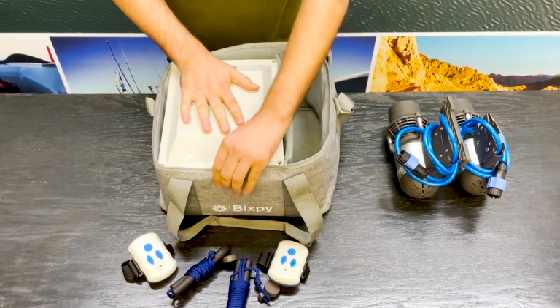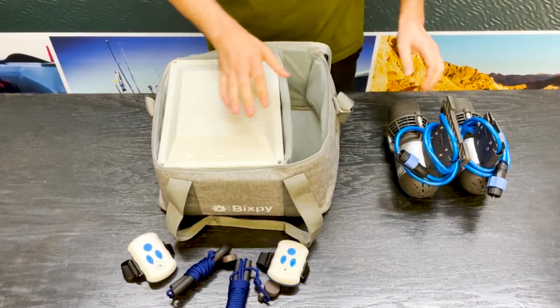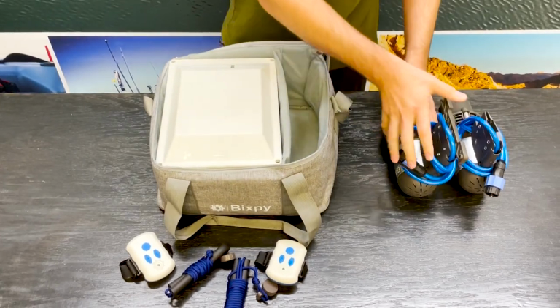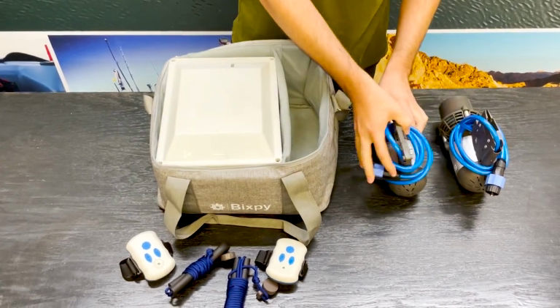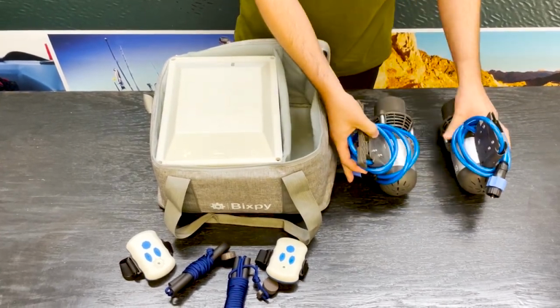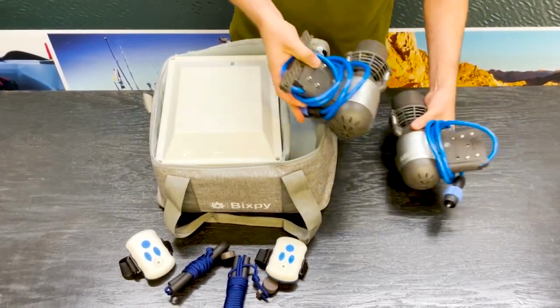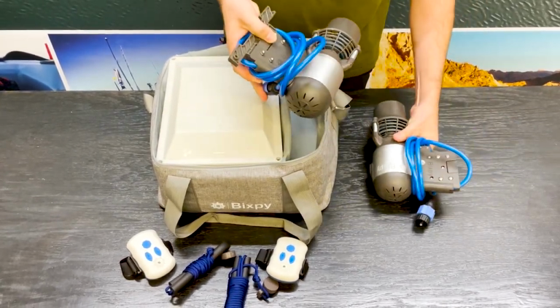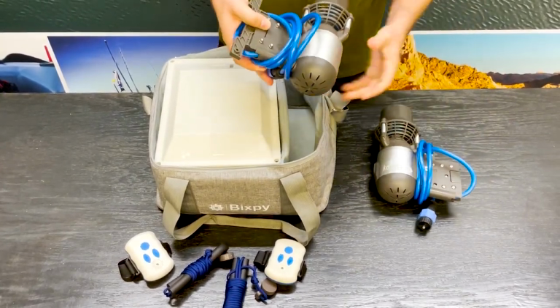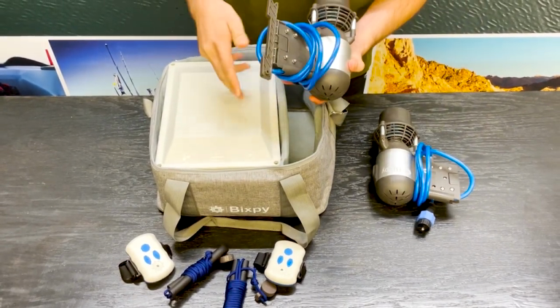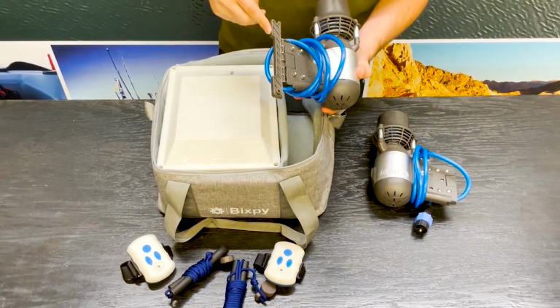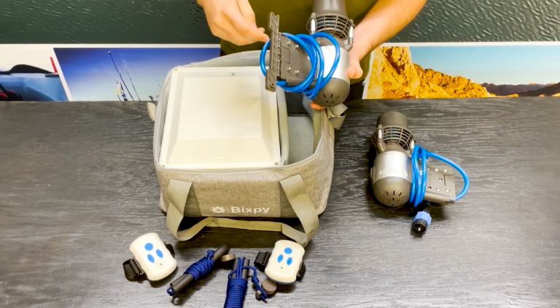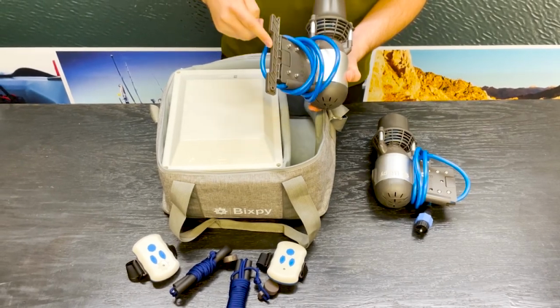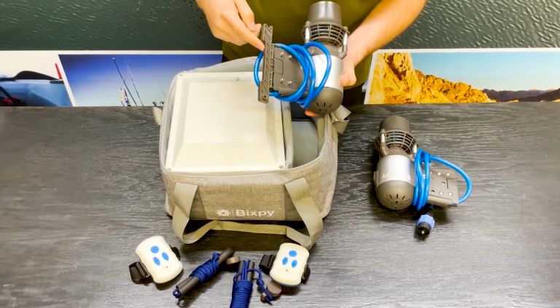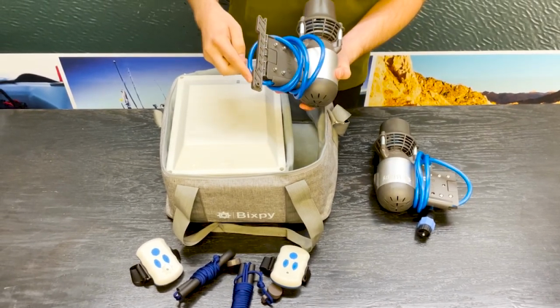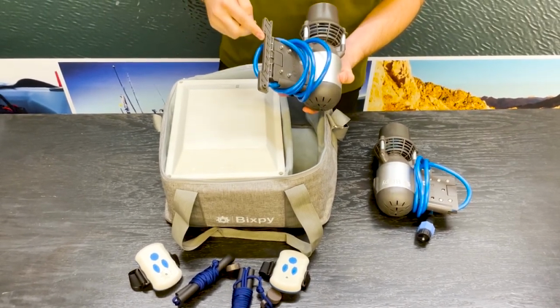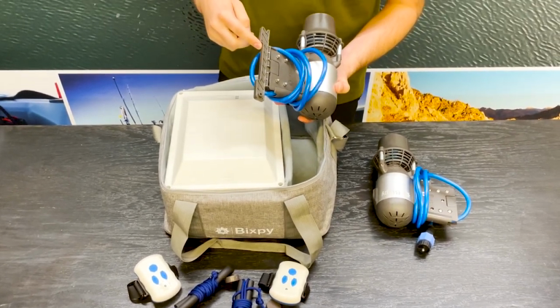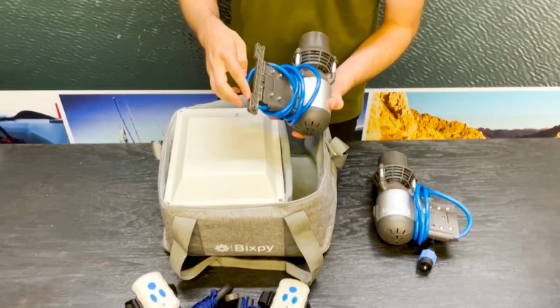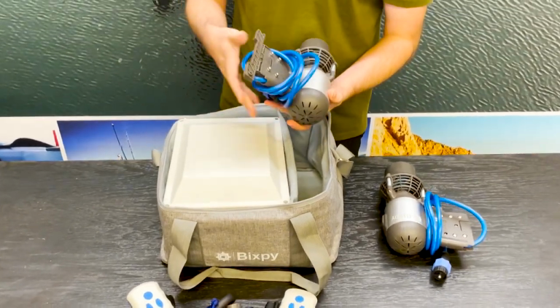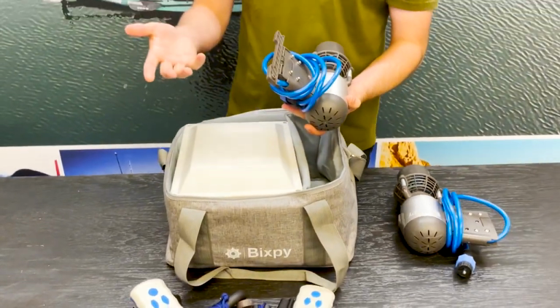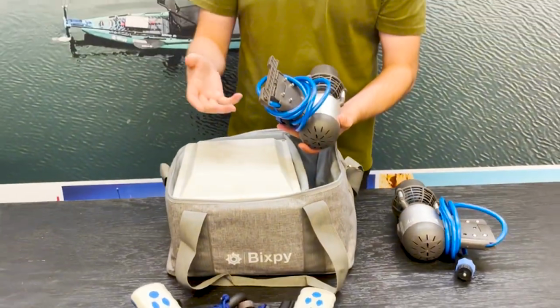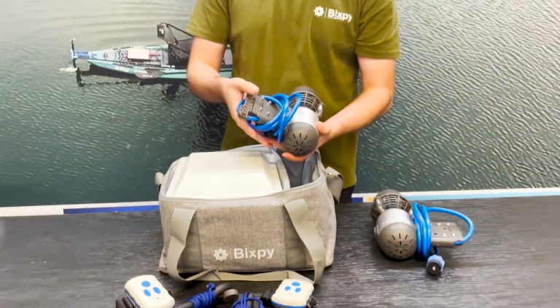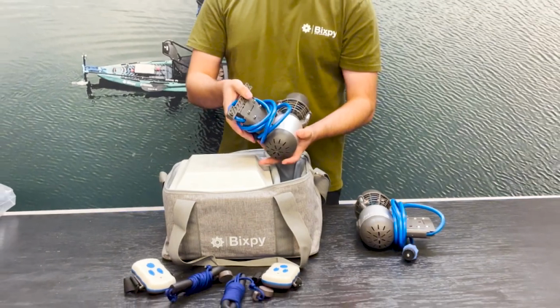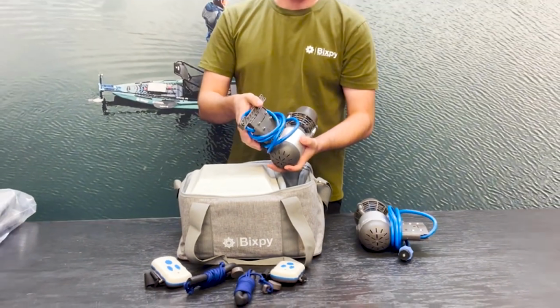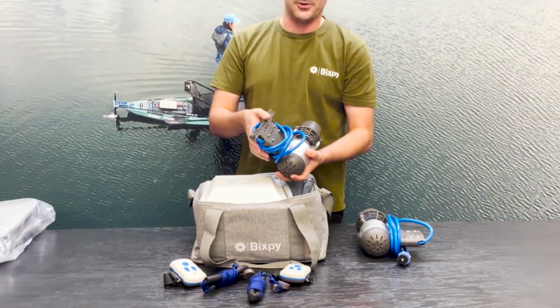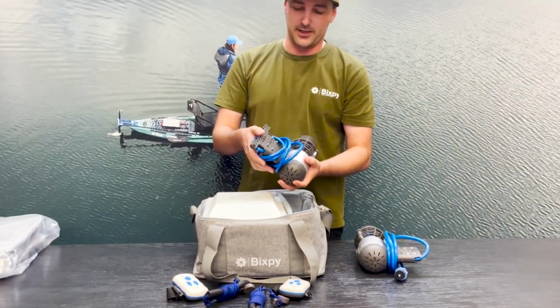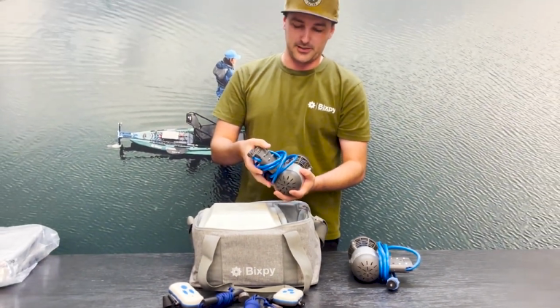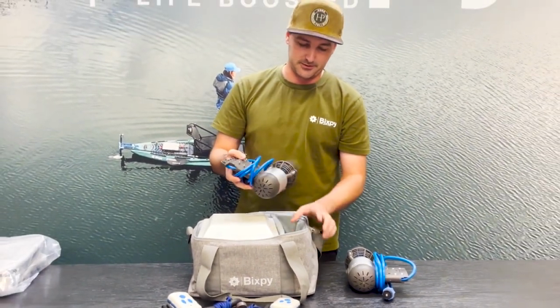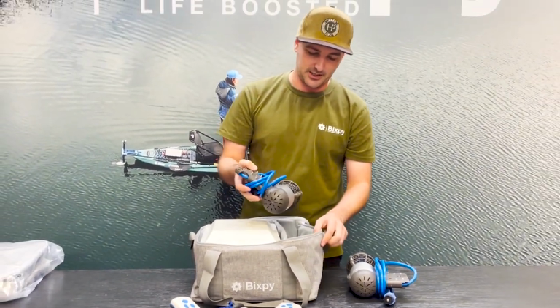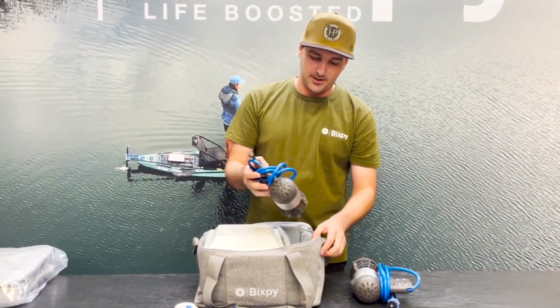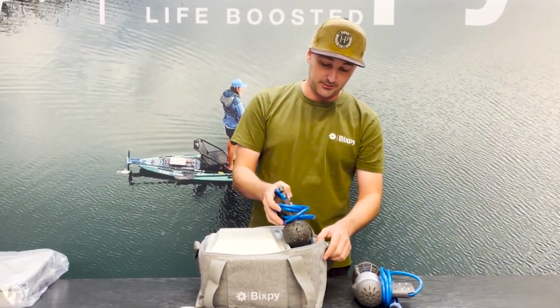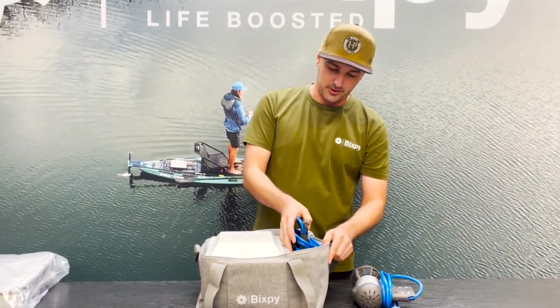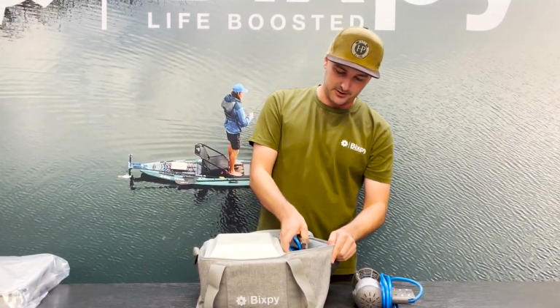And then here we have two different K1 motors. This one actually has a flip and lock adapter on it. So if you are using a SUP, you don't have to take off the adapter every single time and you can fit two motors in here.